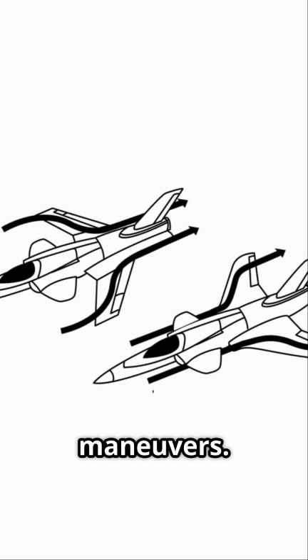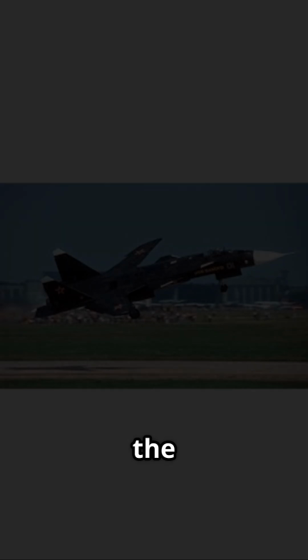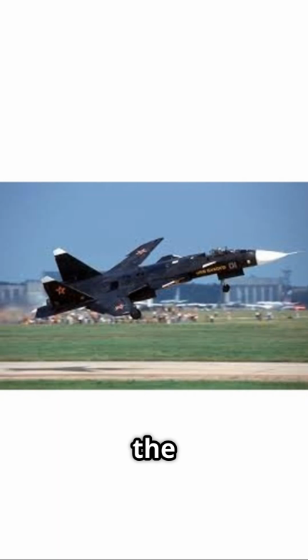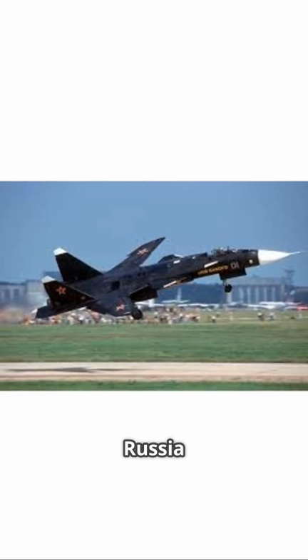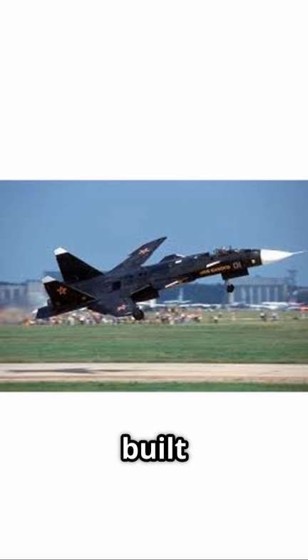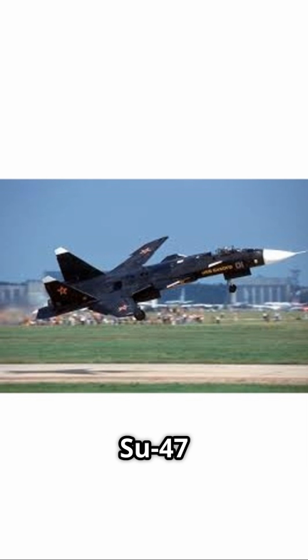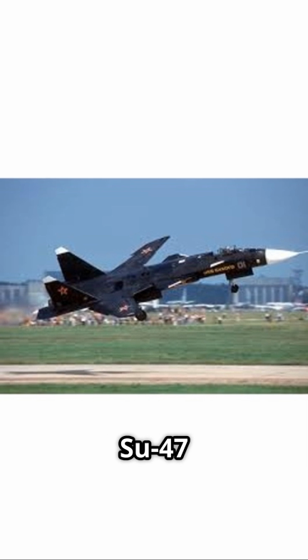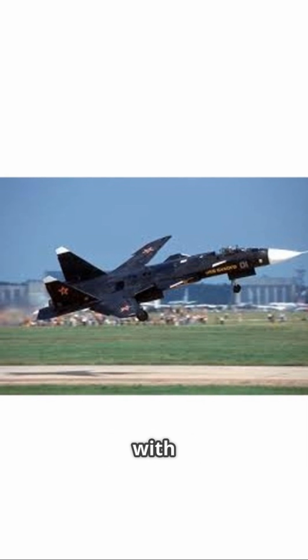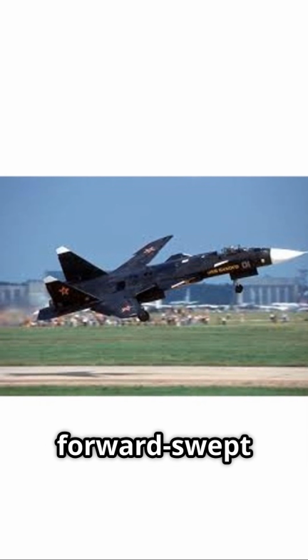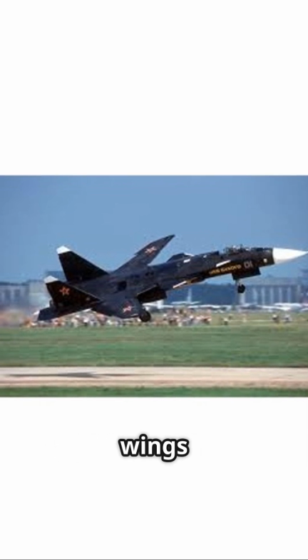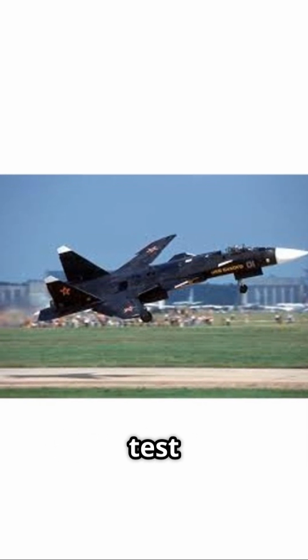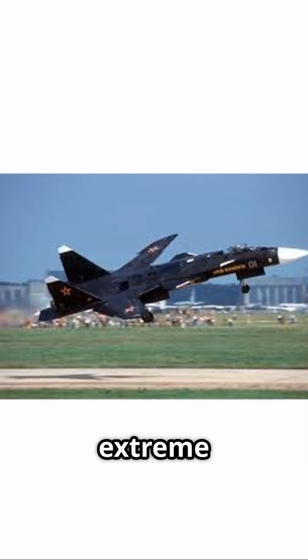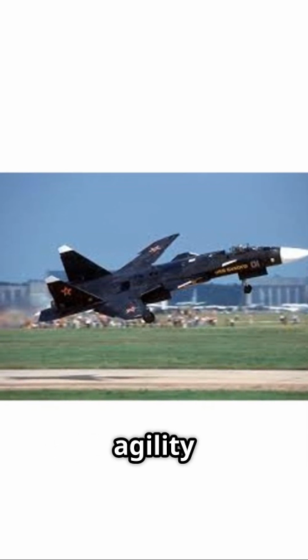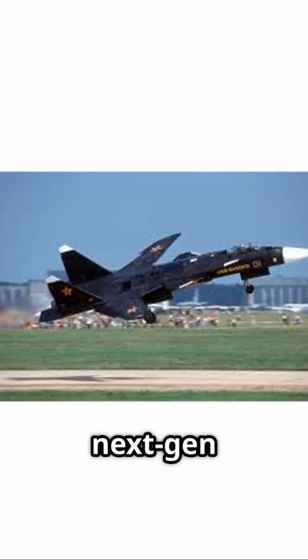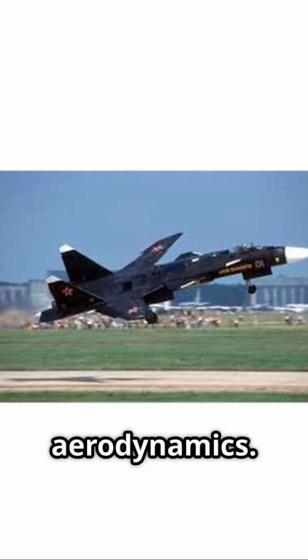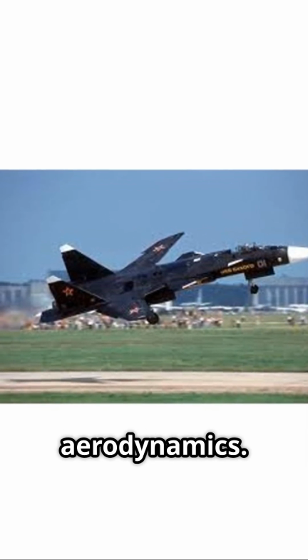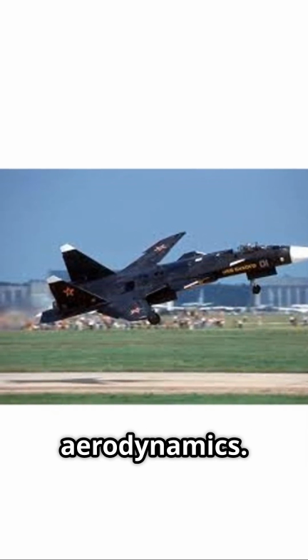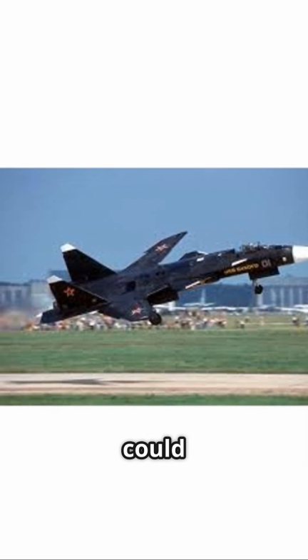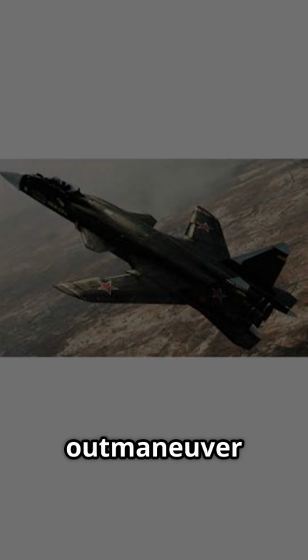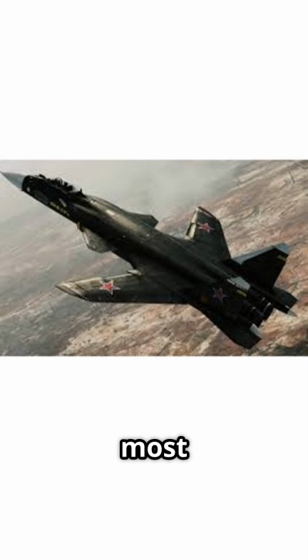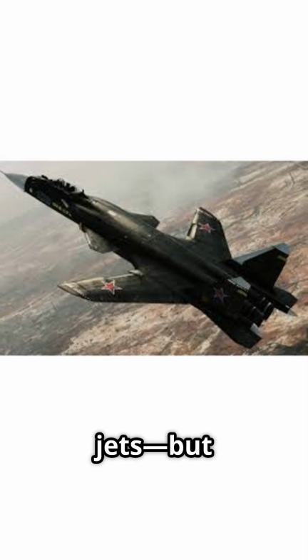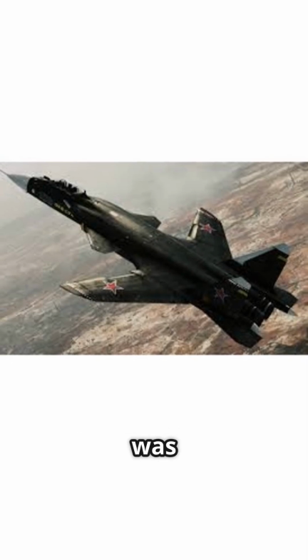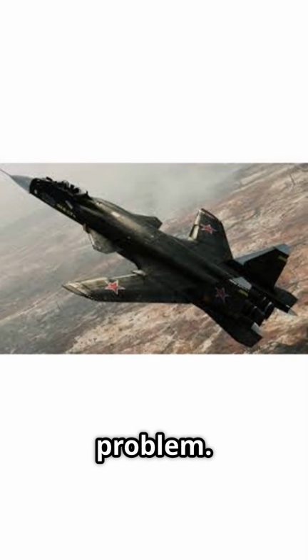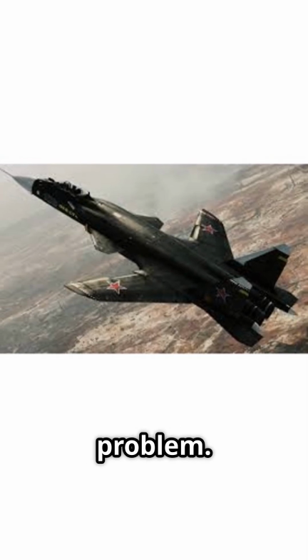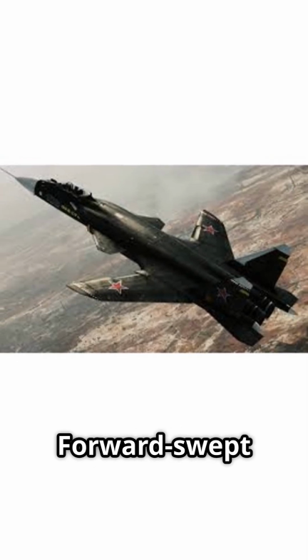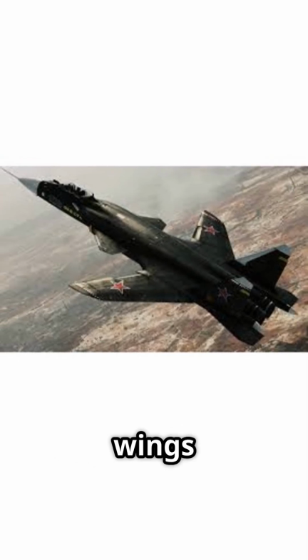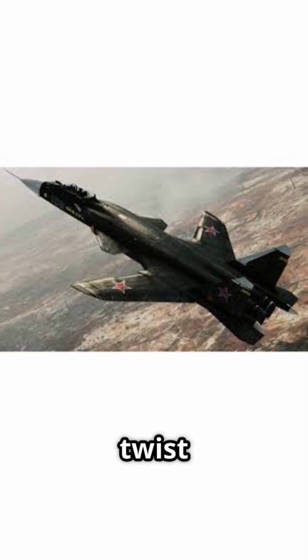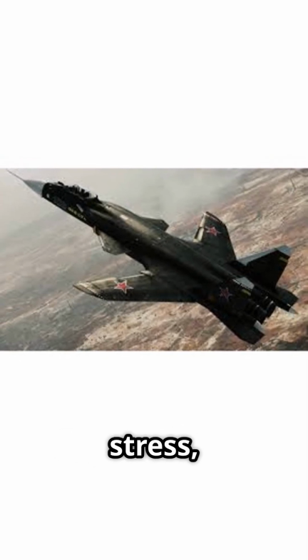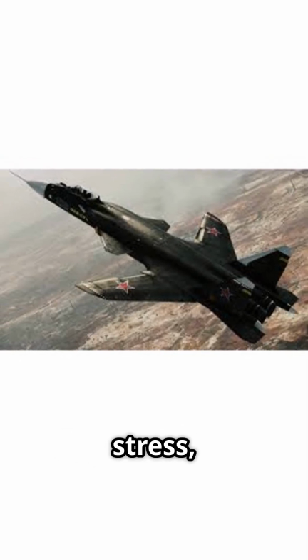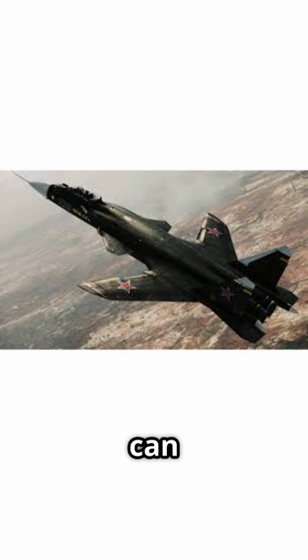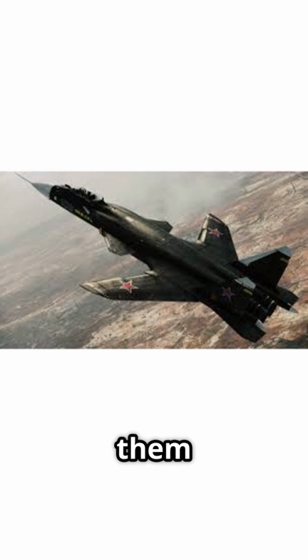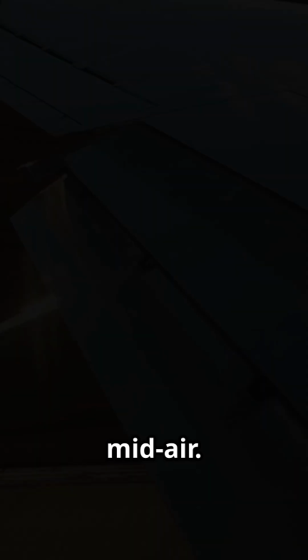In the 1990s, Russia built the Su-47 Berkut with forward-swept wings to test extreme agility and next-gen aerodynamics. It could outmaneuver most jets, but there was a problem: forward-swept wings twist under stress, which can snap them mid-air.